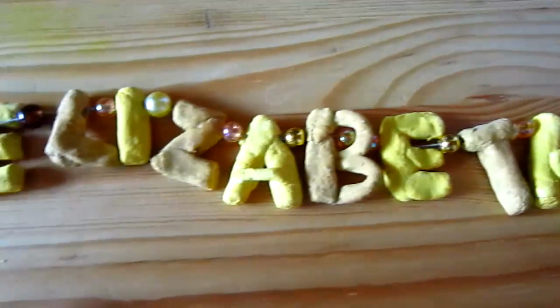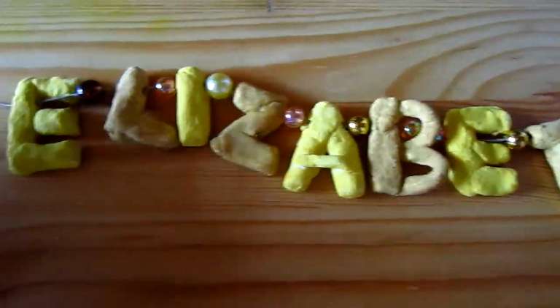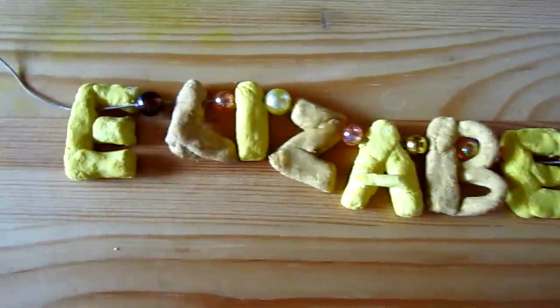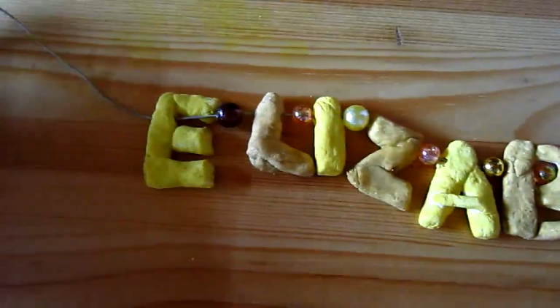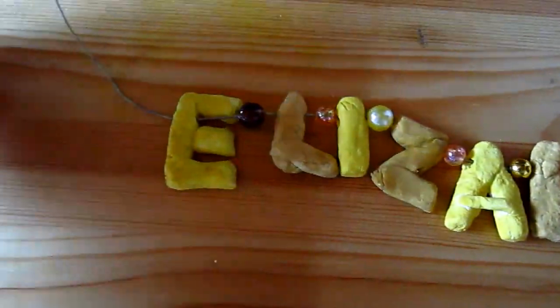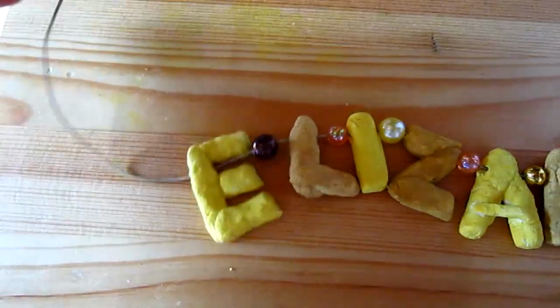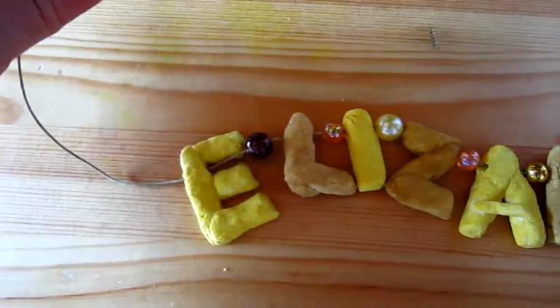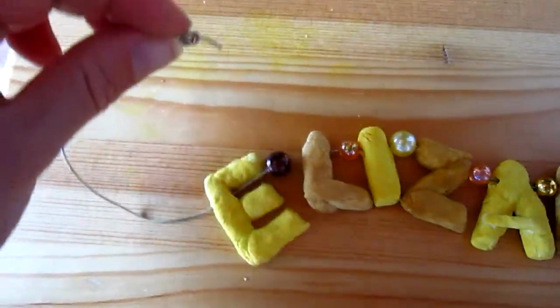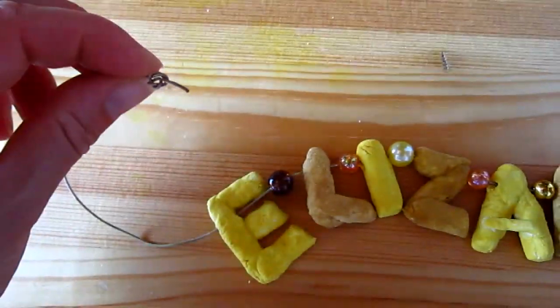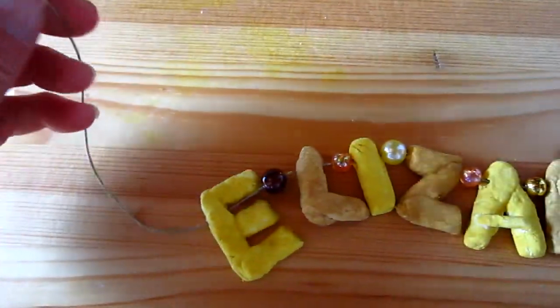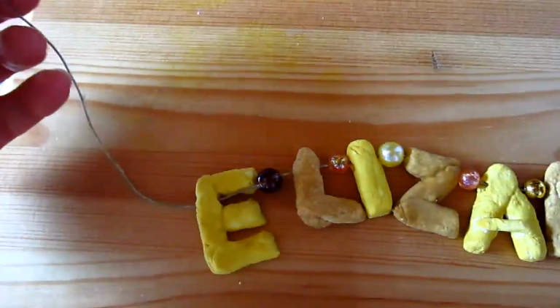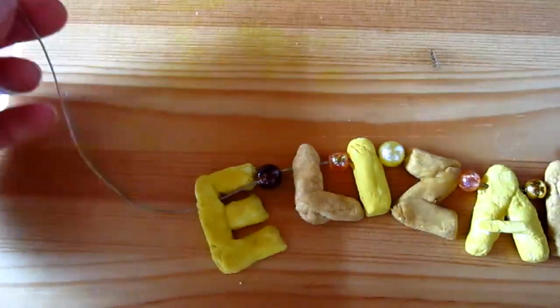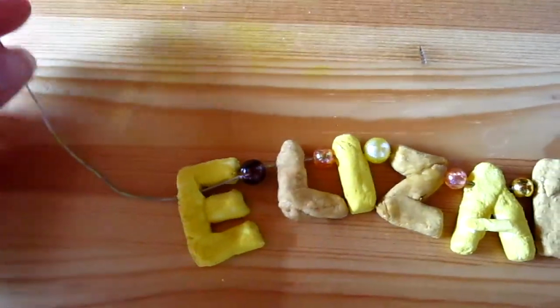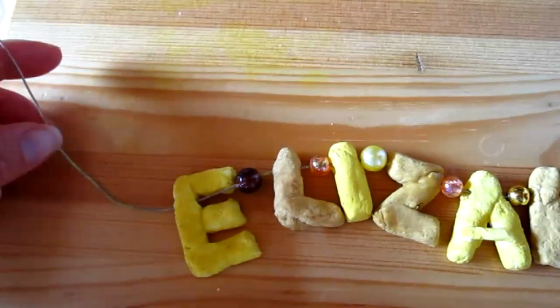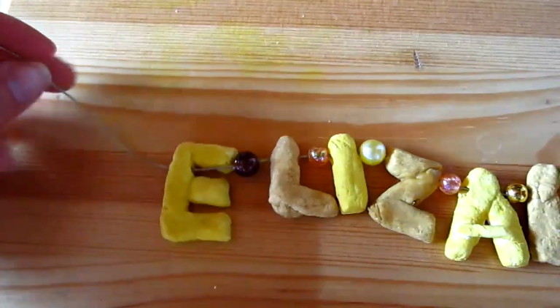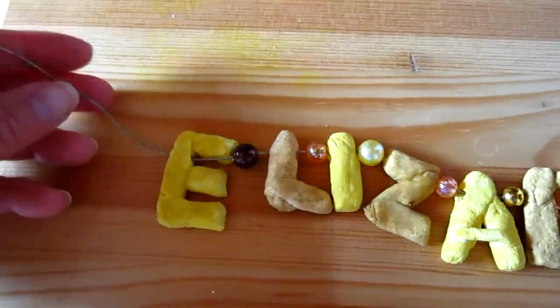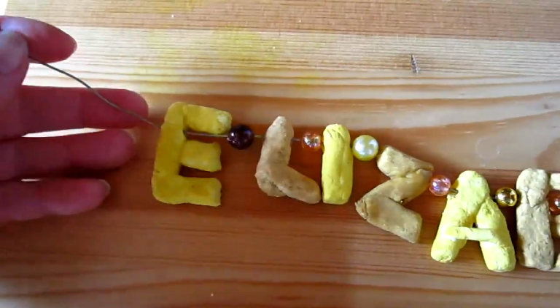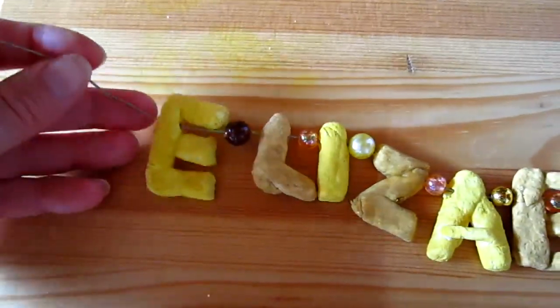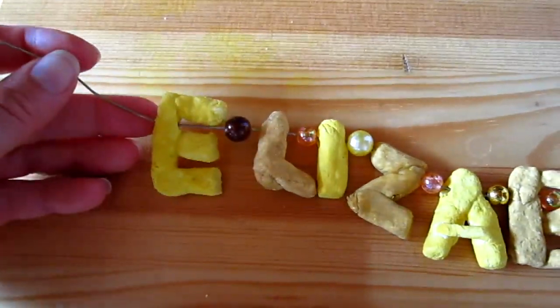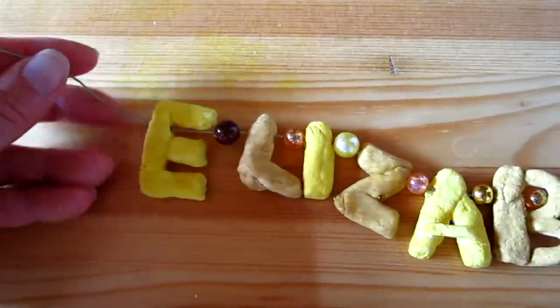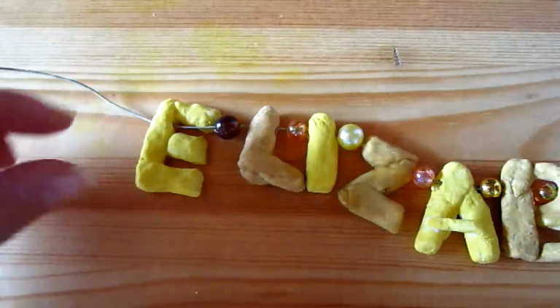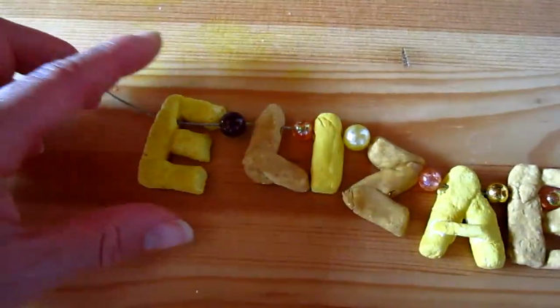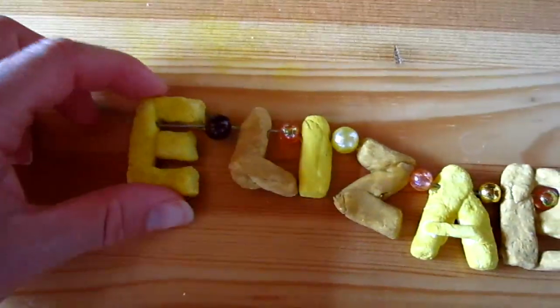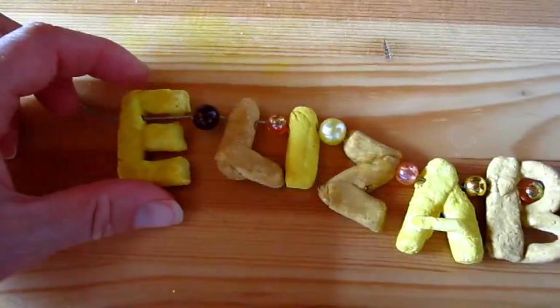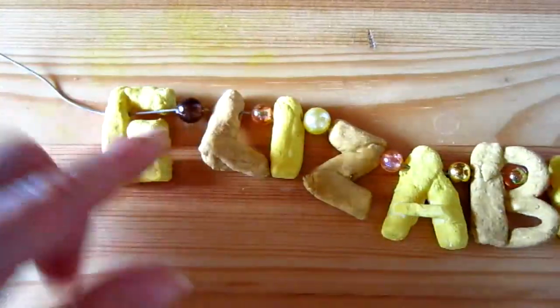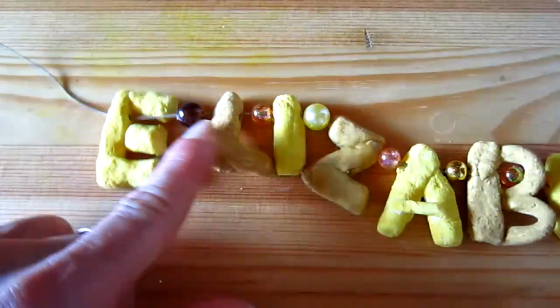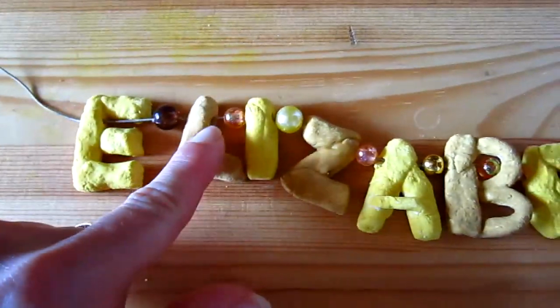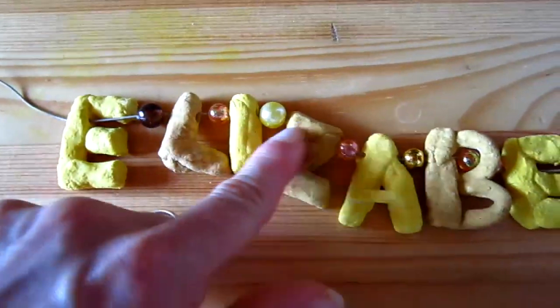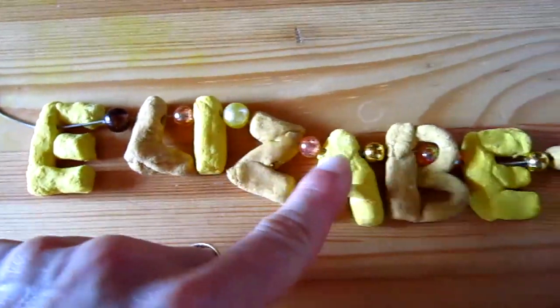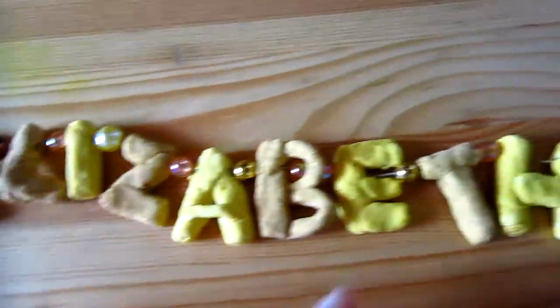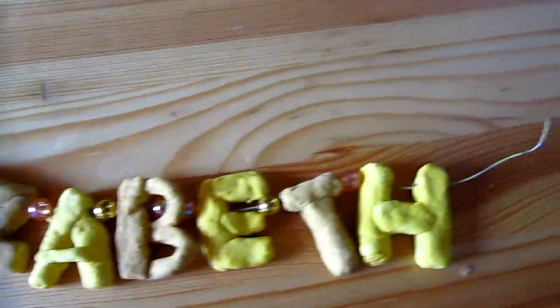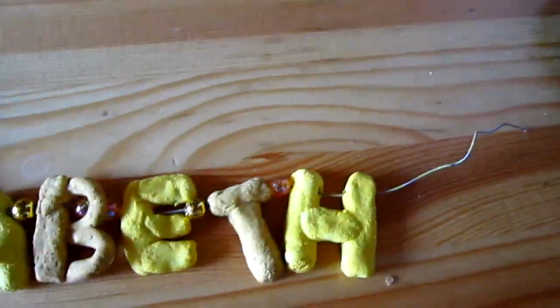So then it was very easy to string them. This is a little piece of wire. You can use thick string or yarn, or you can even pass a needle through it. But this was easier for us. And to make it even prettier, we put a little bead in between each of the letters.